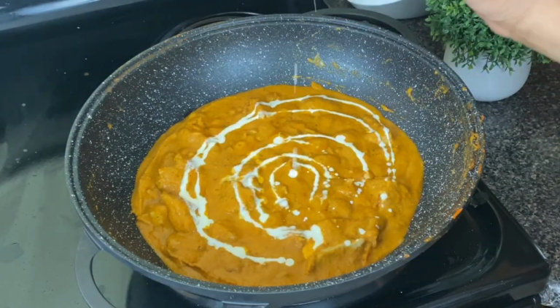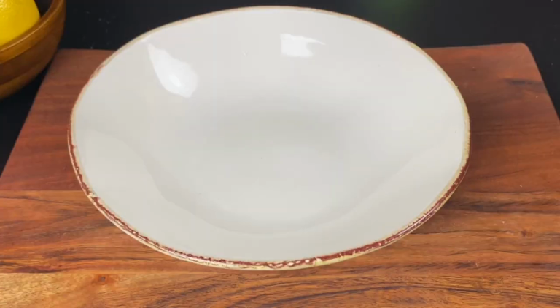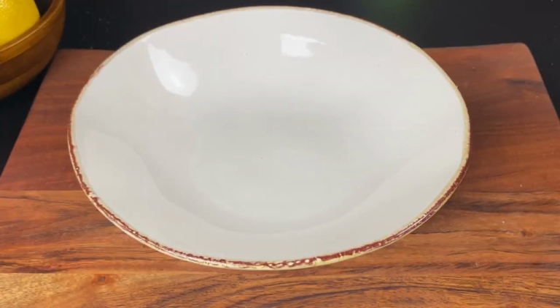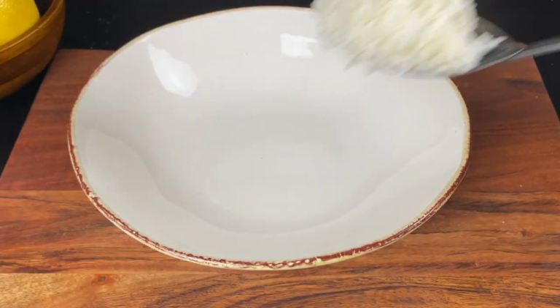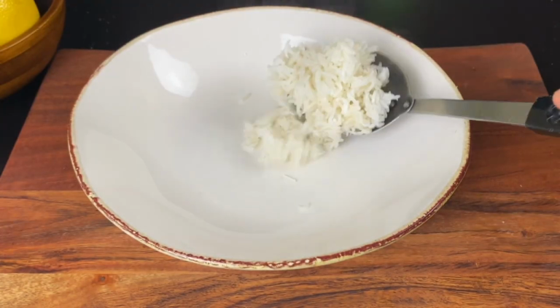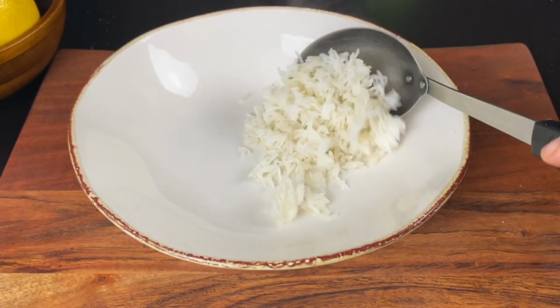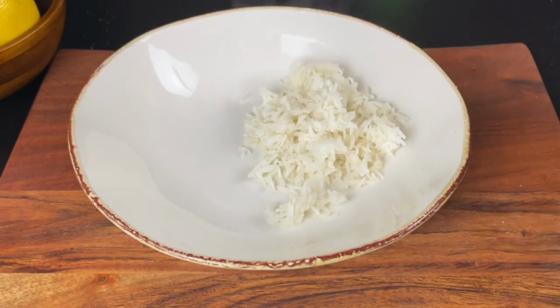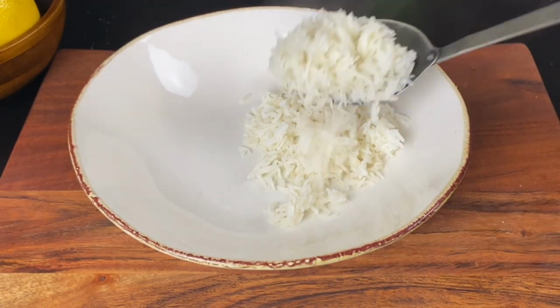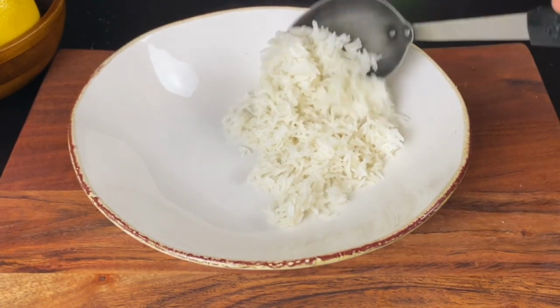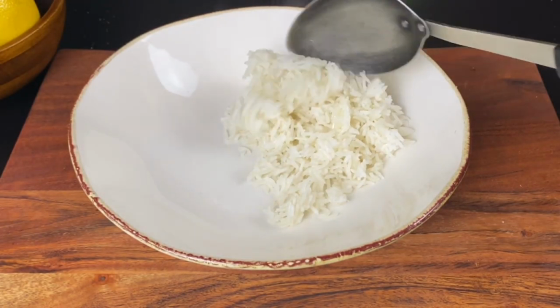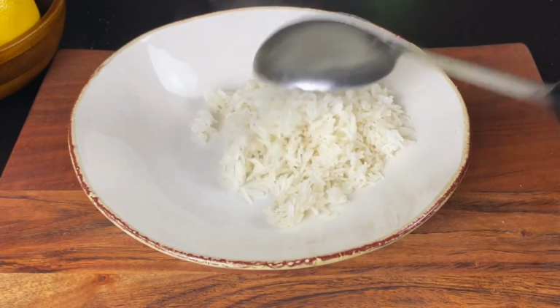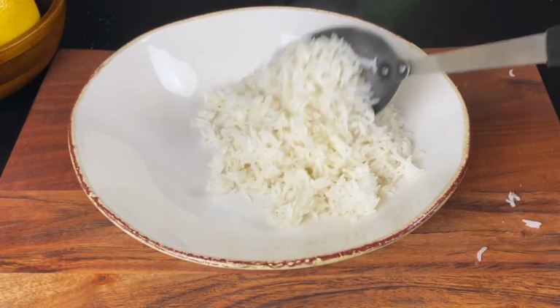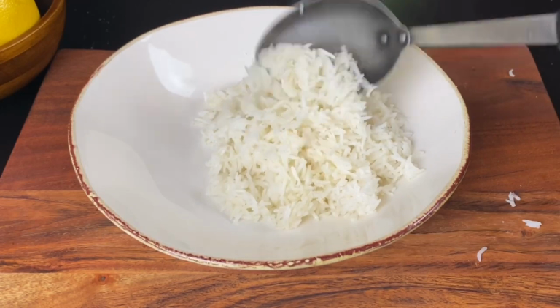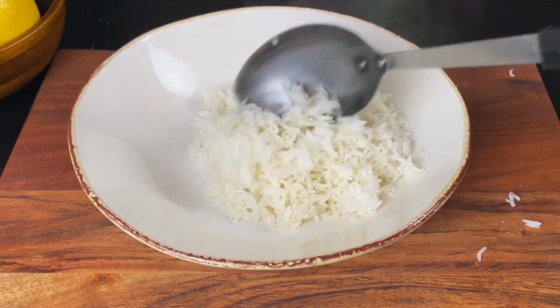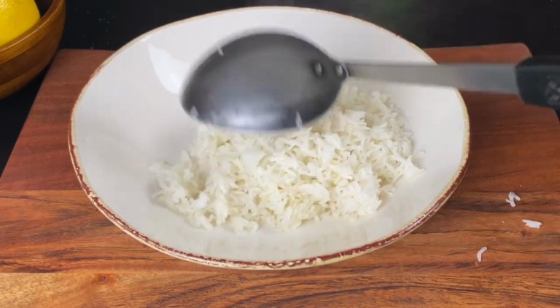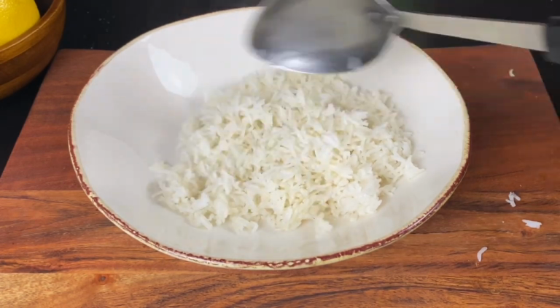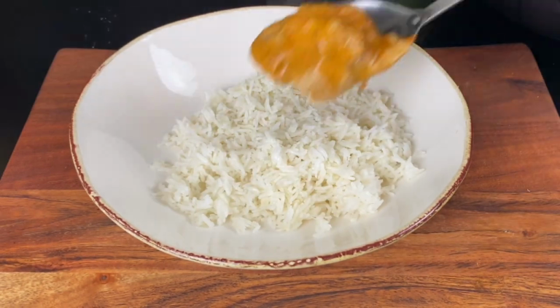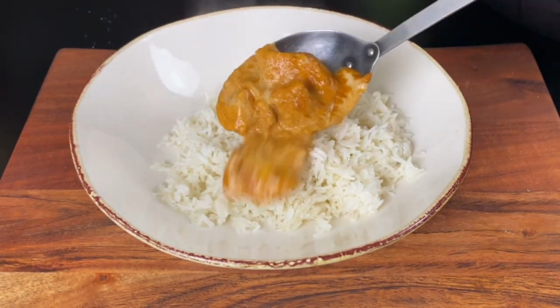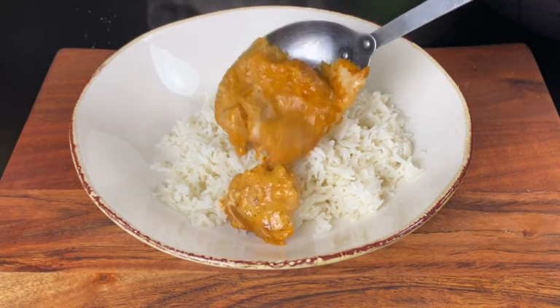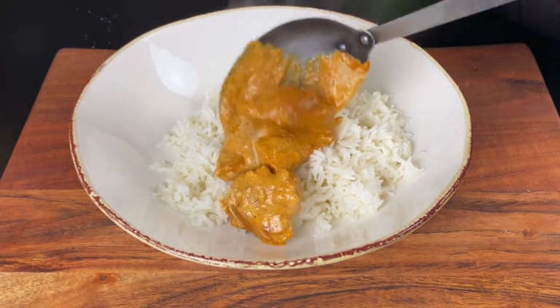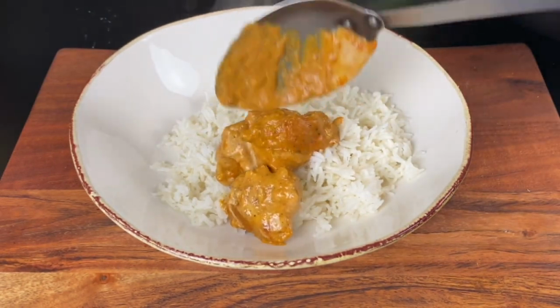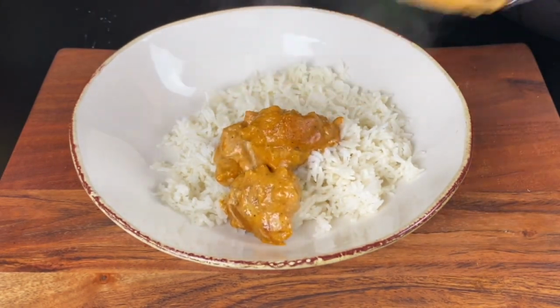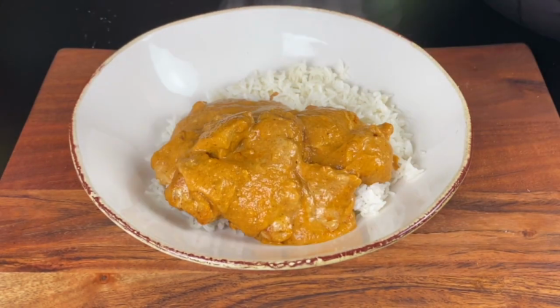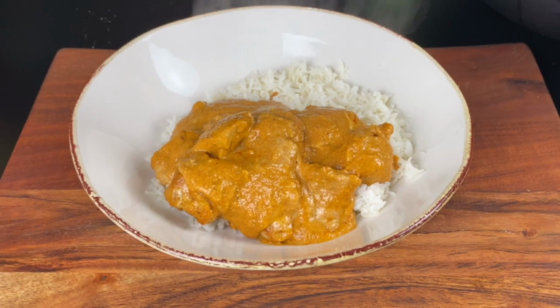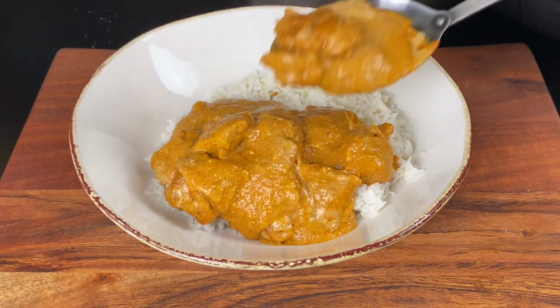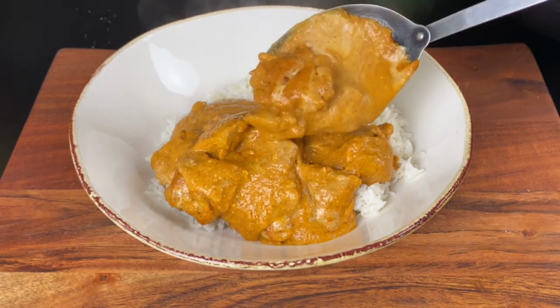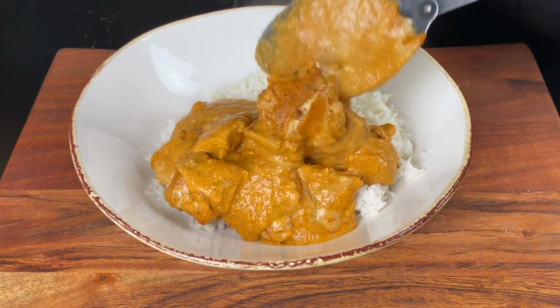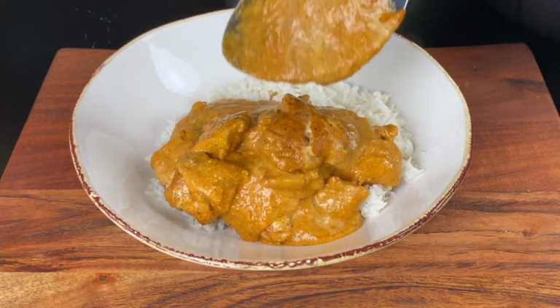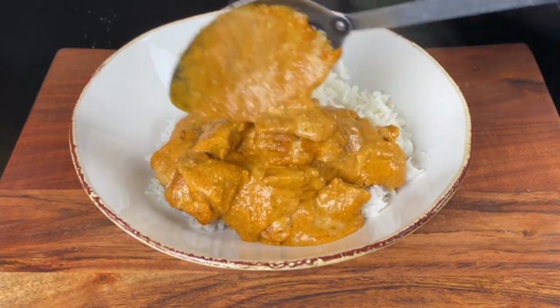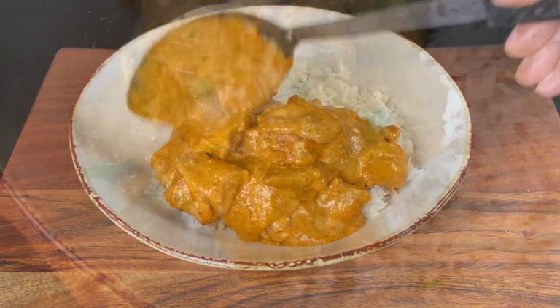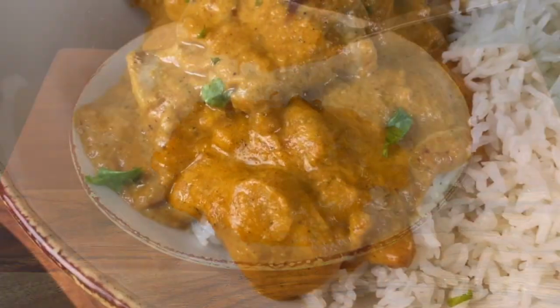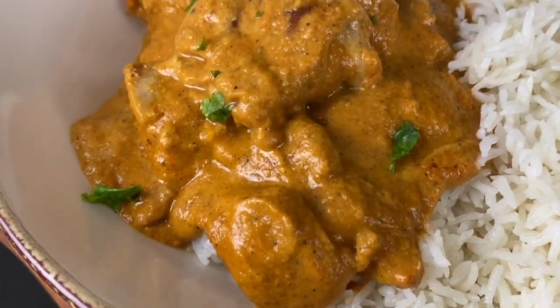To garnish, I'm putting on some more heavy cream. I'm going to serve this with some fluffy basmati rice as well as some naan, and garnish with some chopped cilantro. I loved this curry!